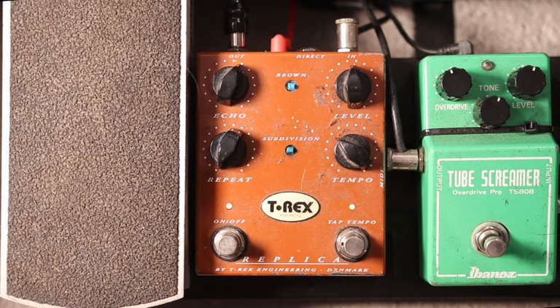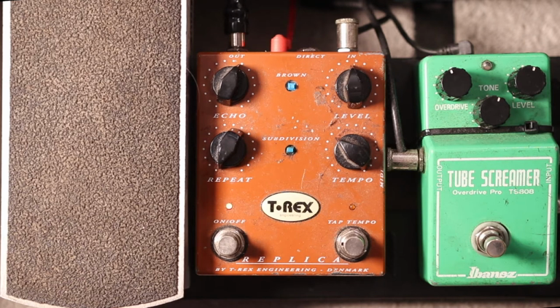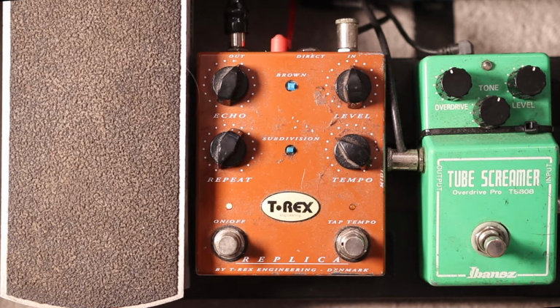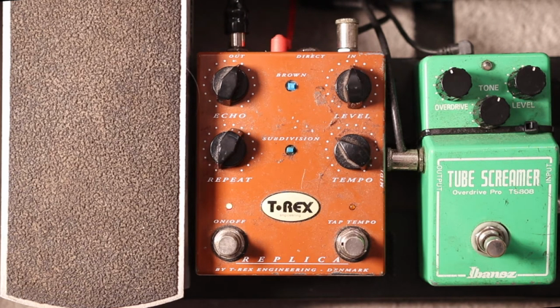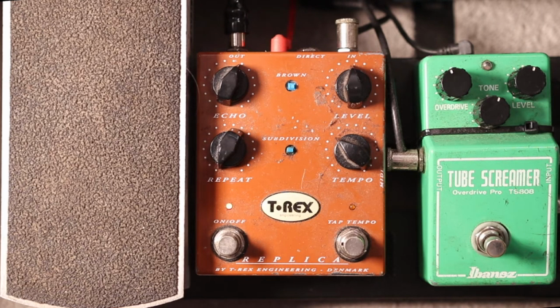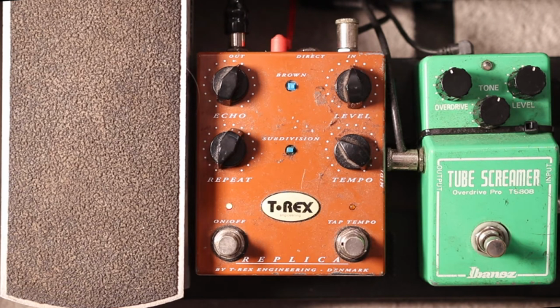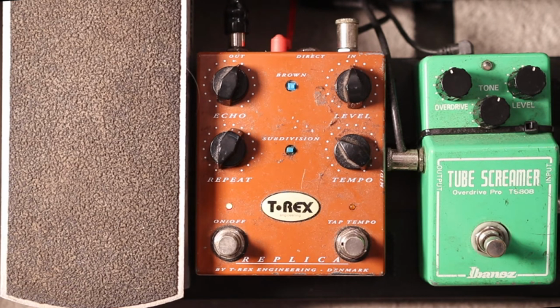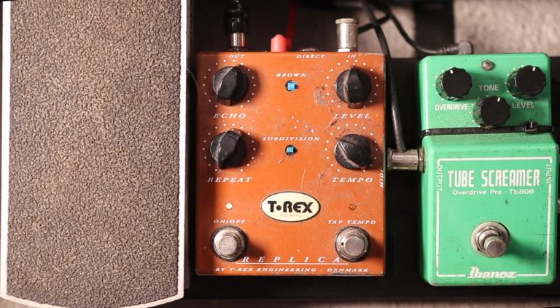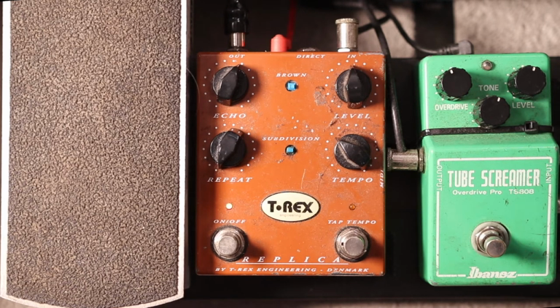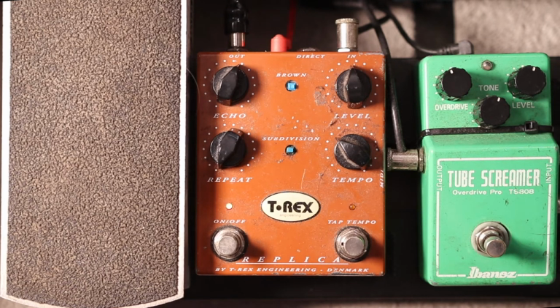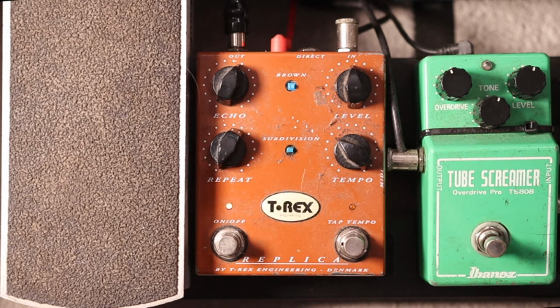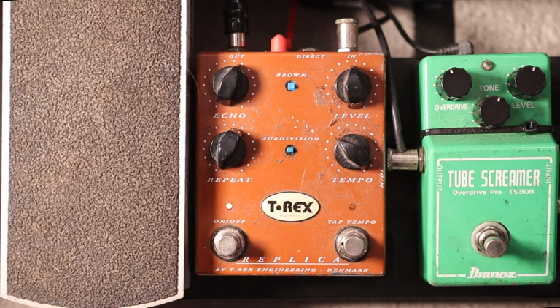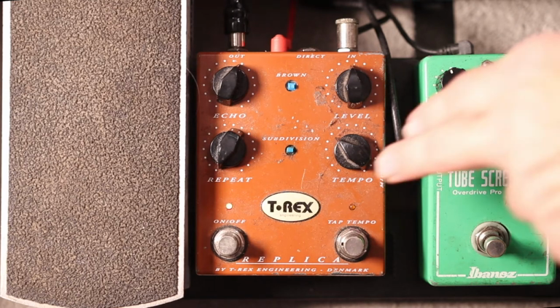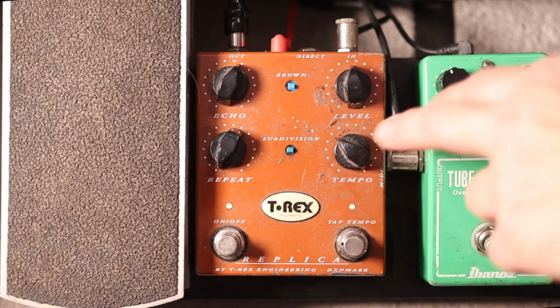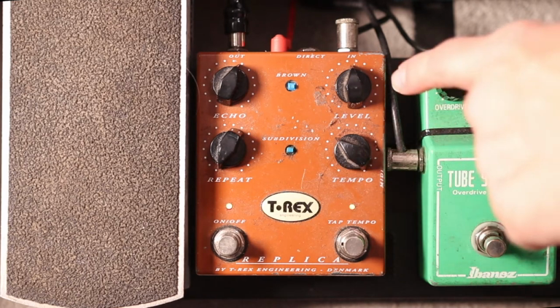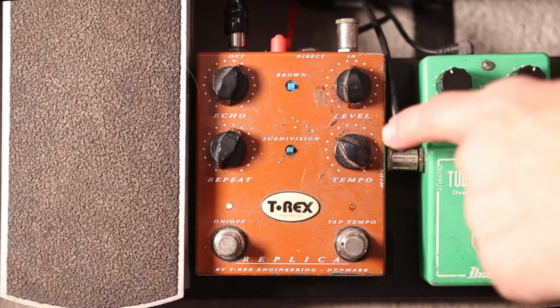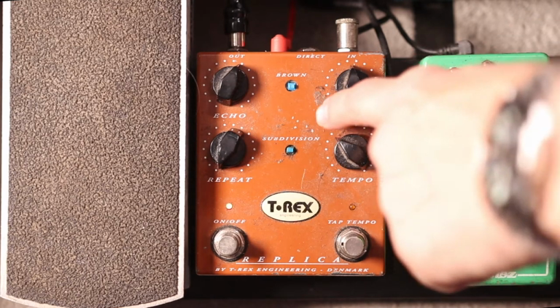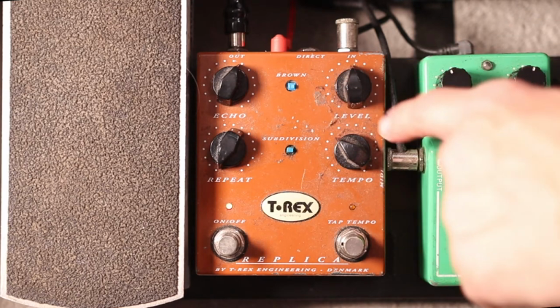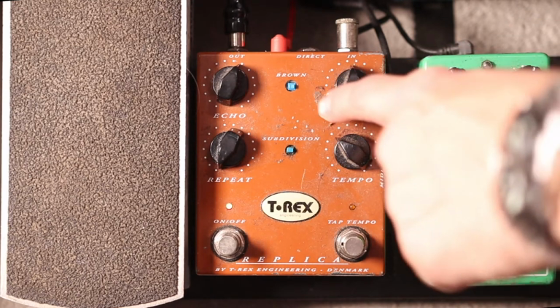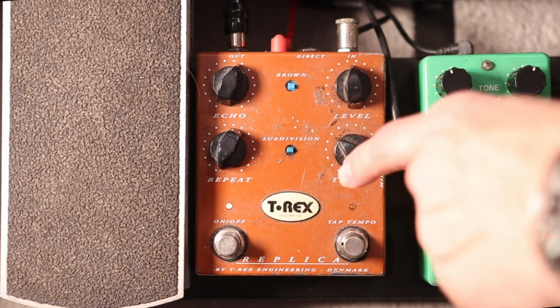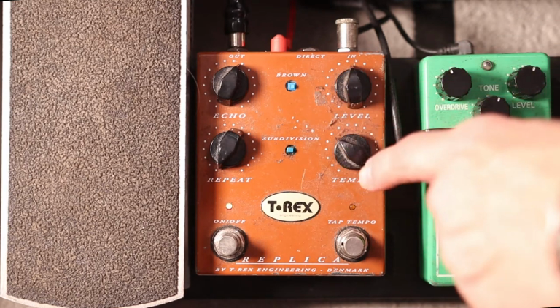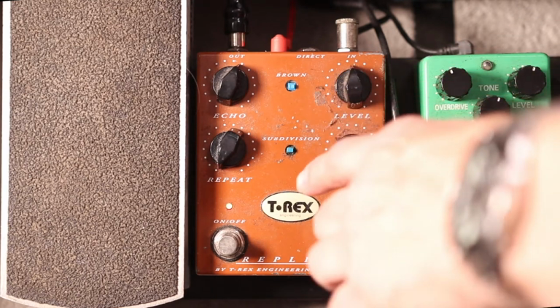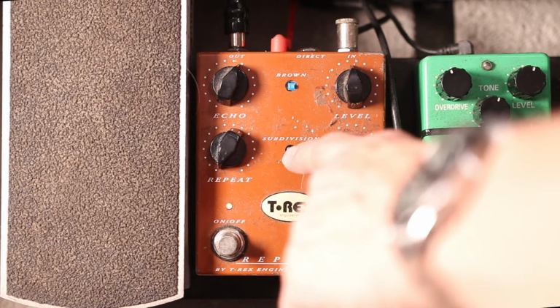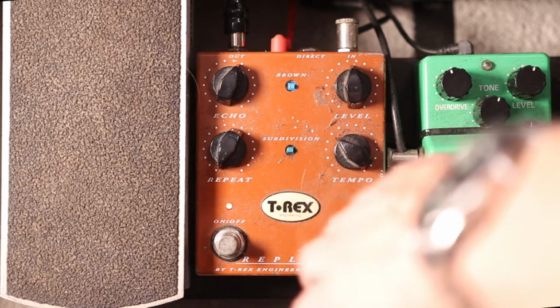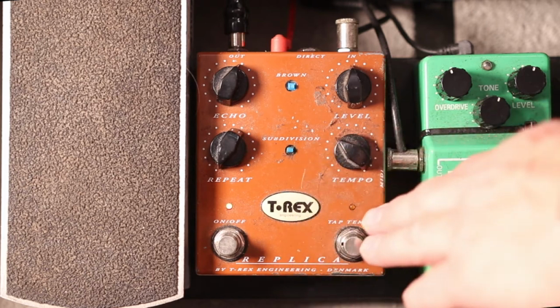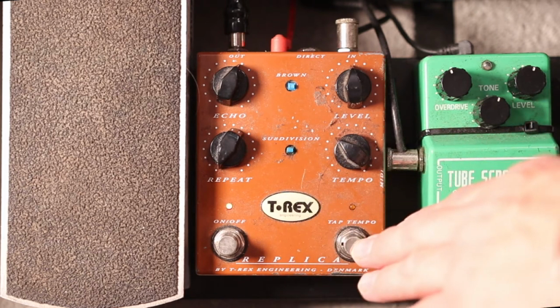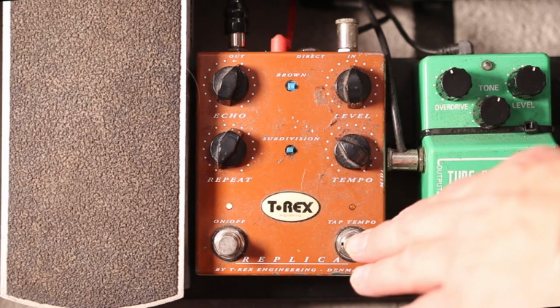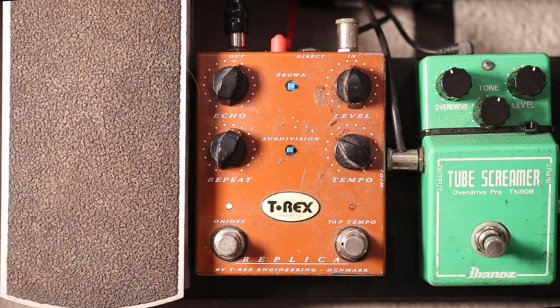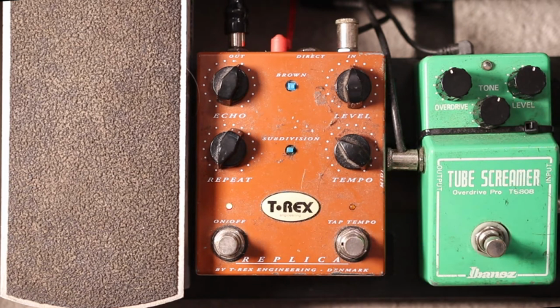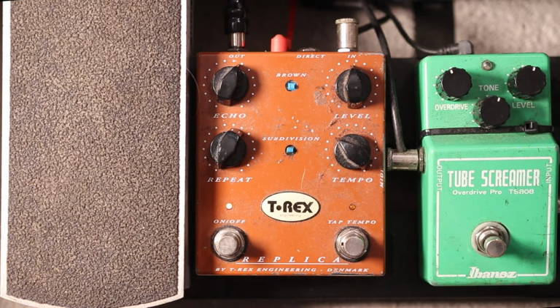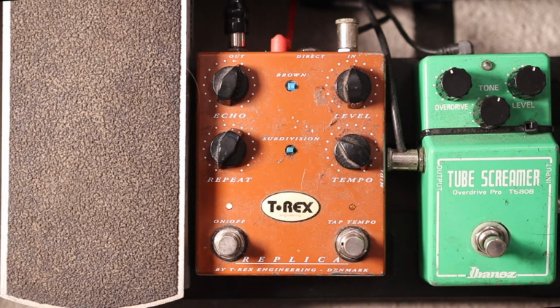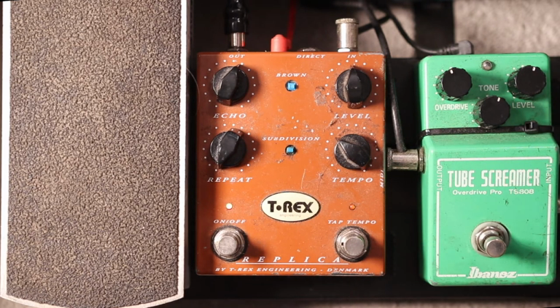This pedal has a subdivision button. If I set it without the subdivision selected — as you can see the buttons have fallen off, this pedal's done hundreds of gigs and it's a bit sticky and dirty — but this is on the straight setting. So this is what a delay pedal will do normally.